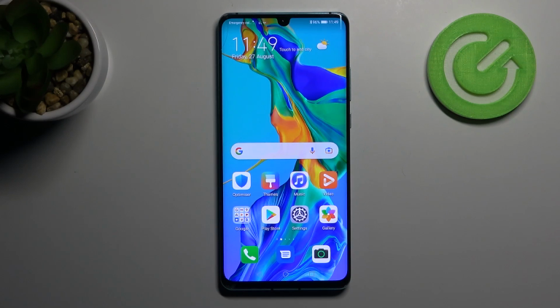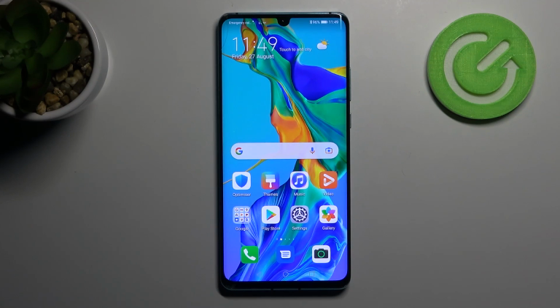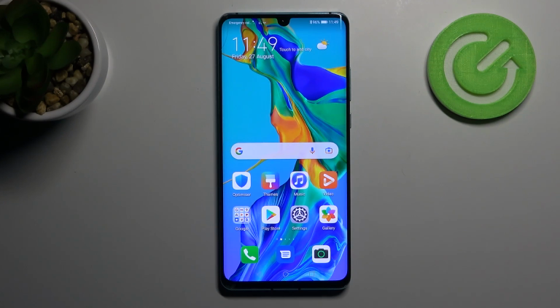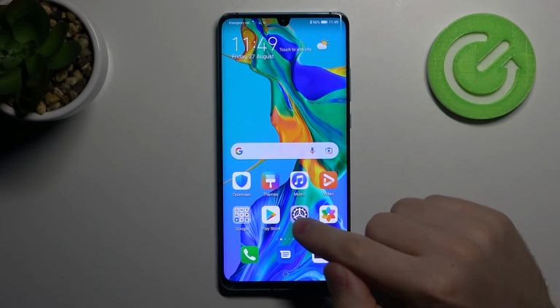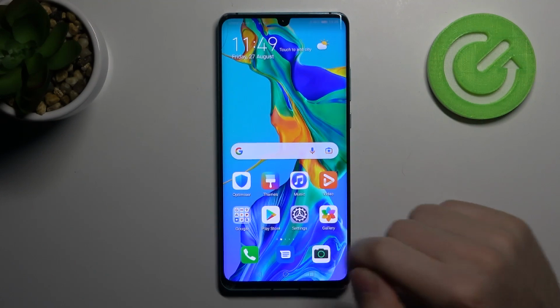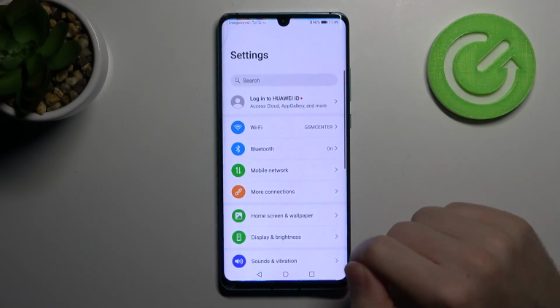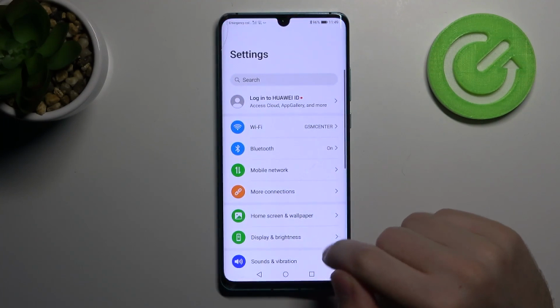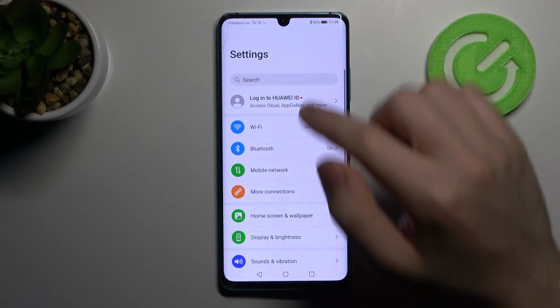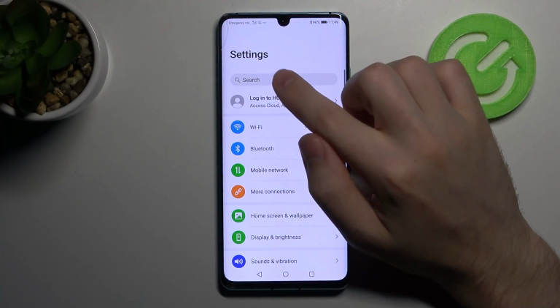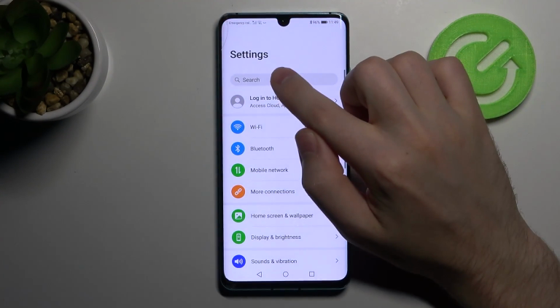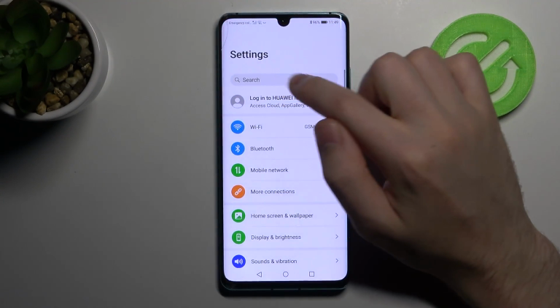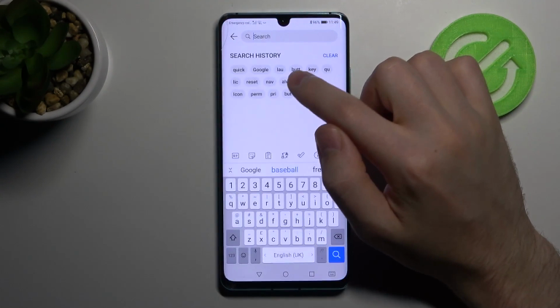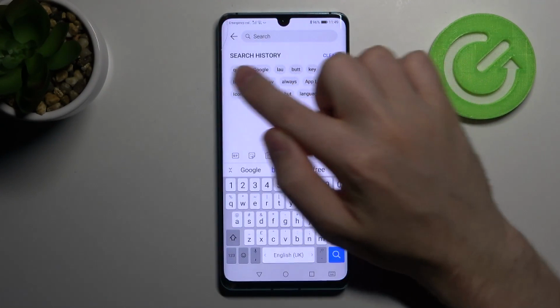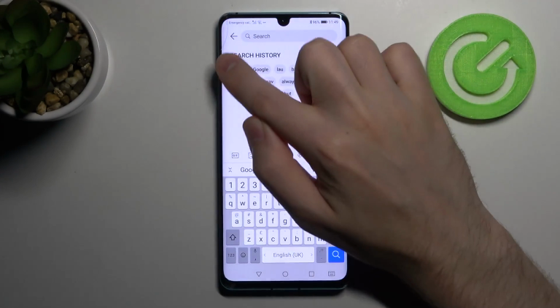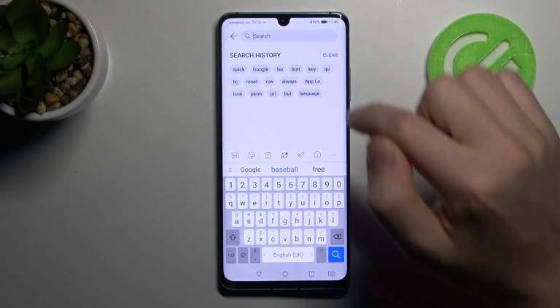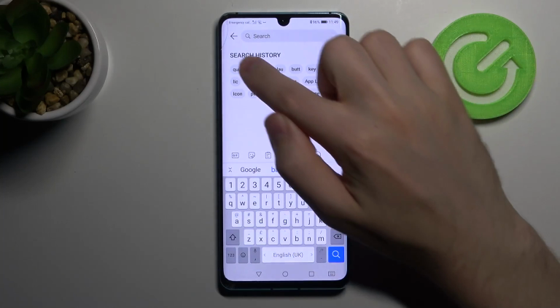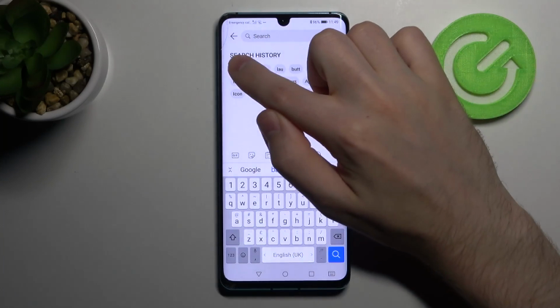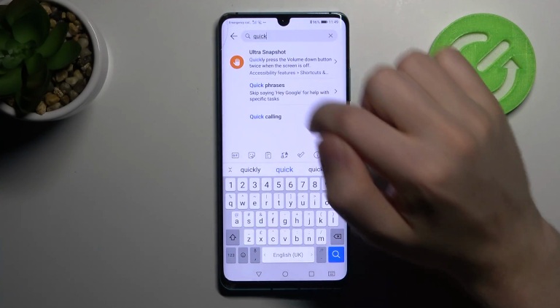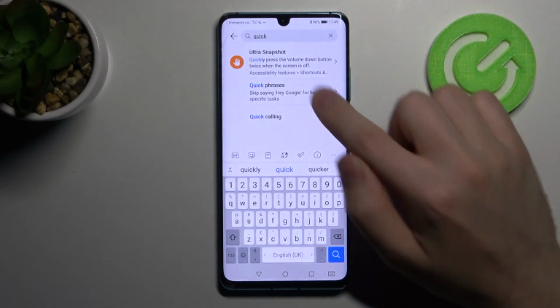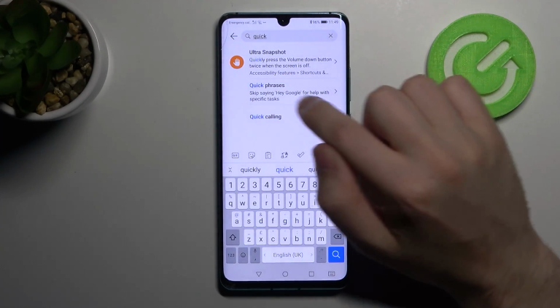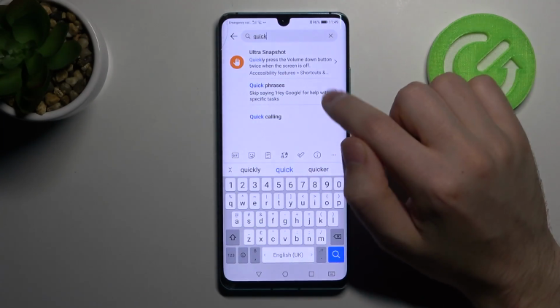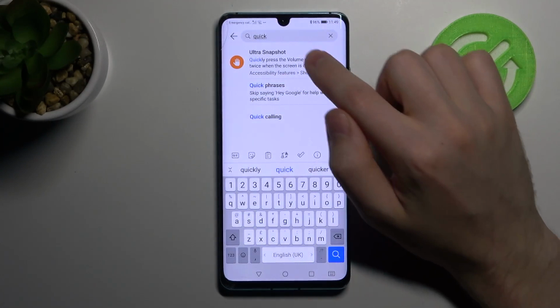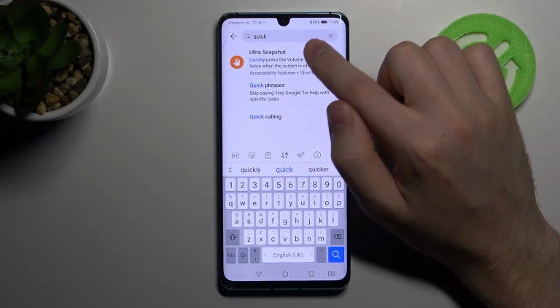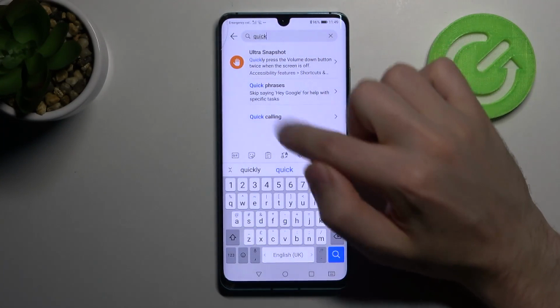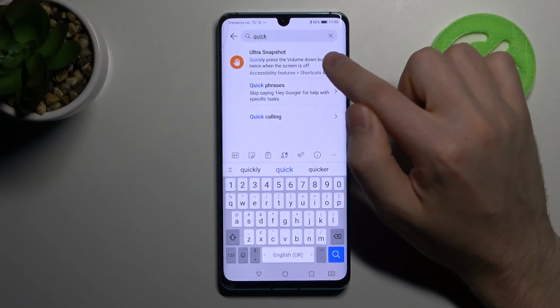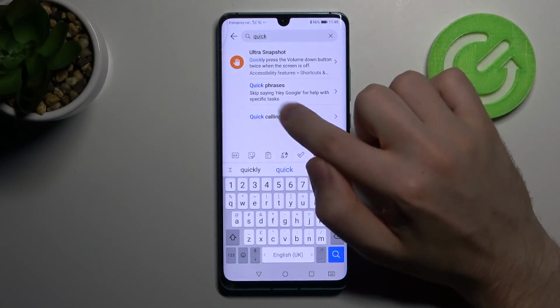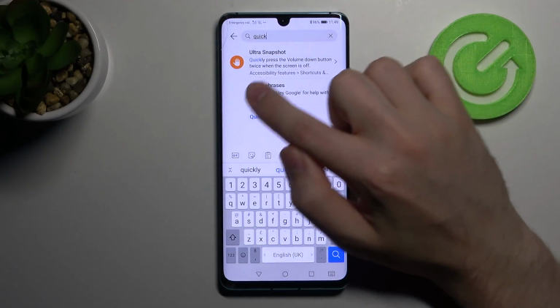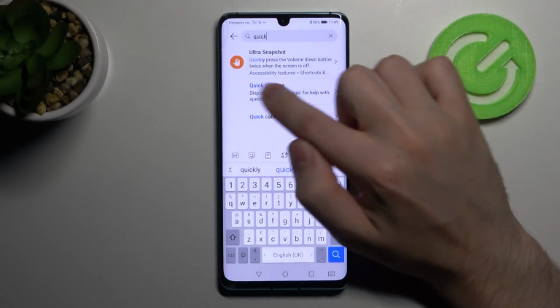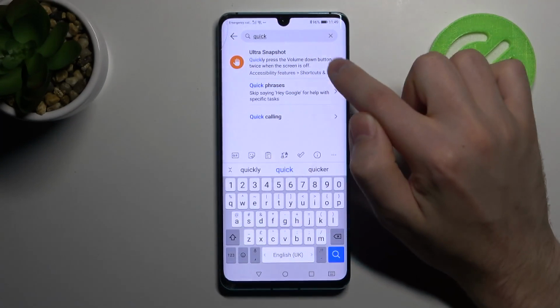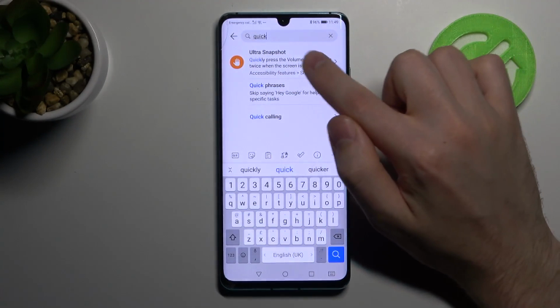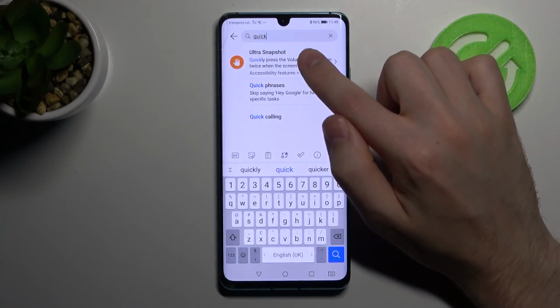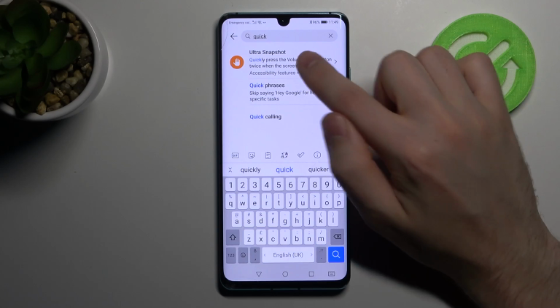First, go into Settings and in the search bar type 'quick'. From the list, choose the Ultra Snapshot option.